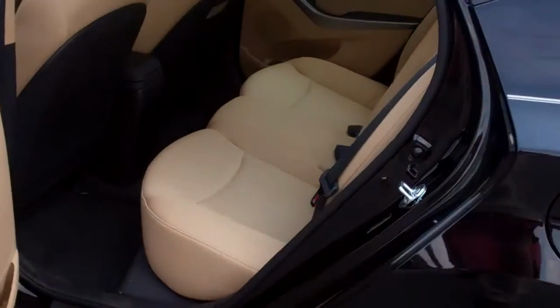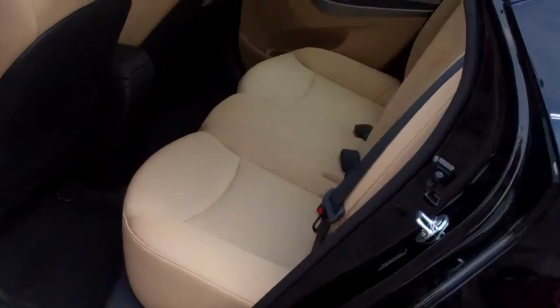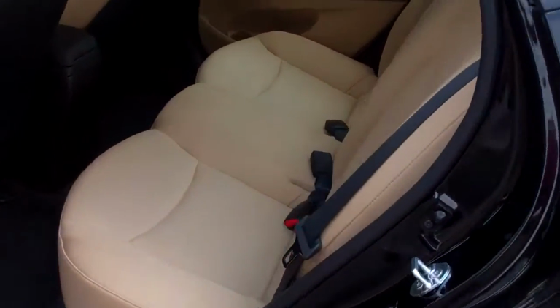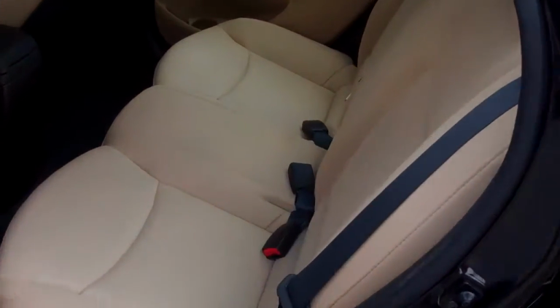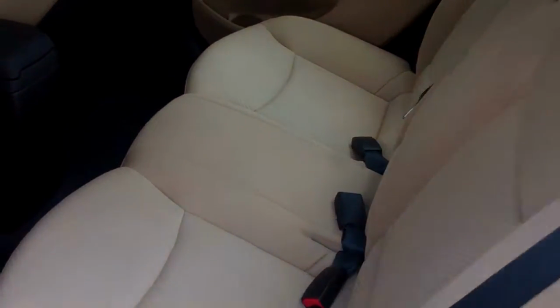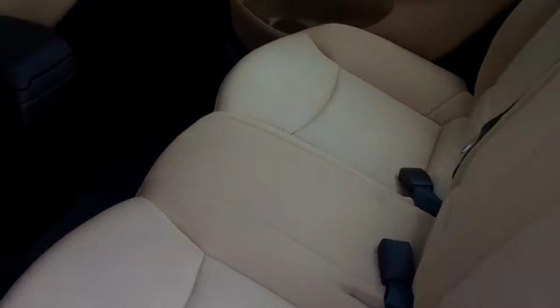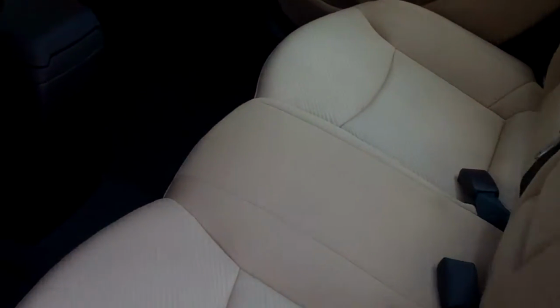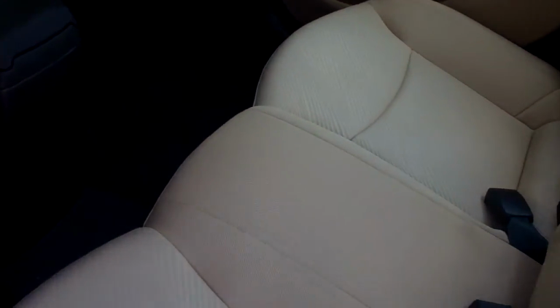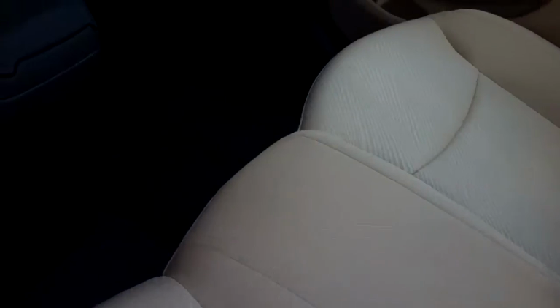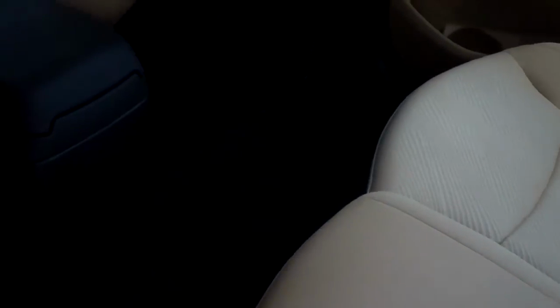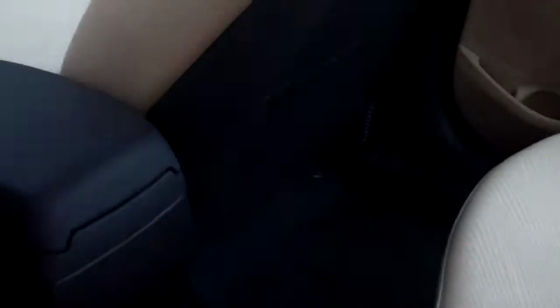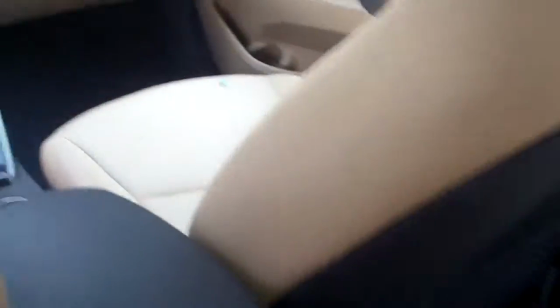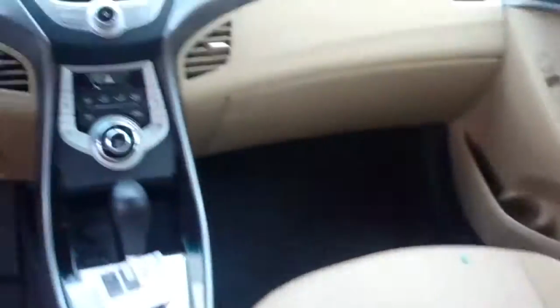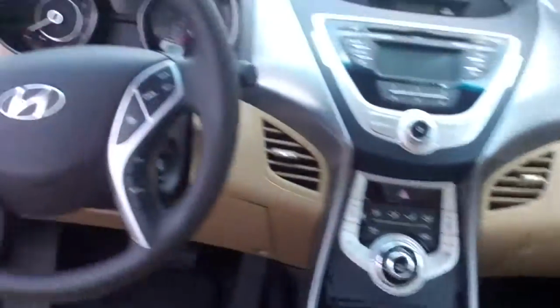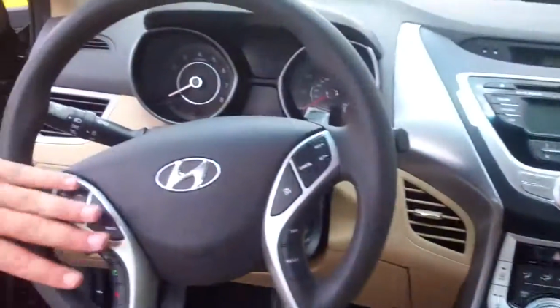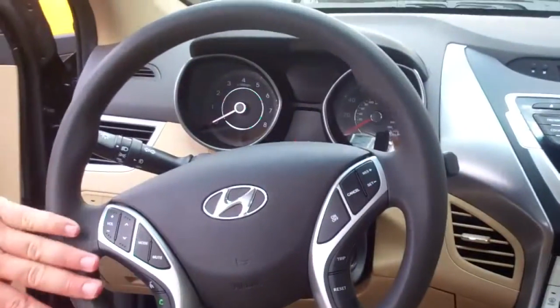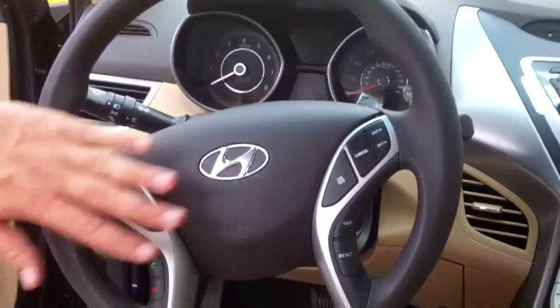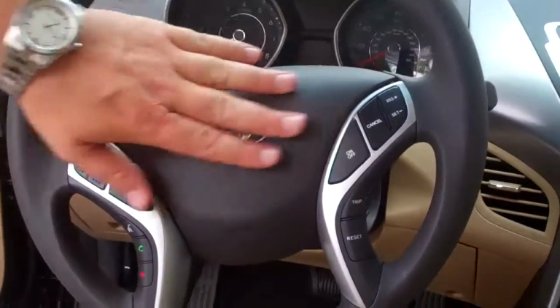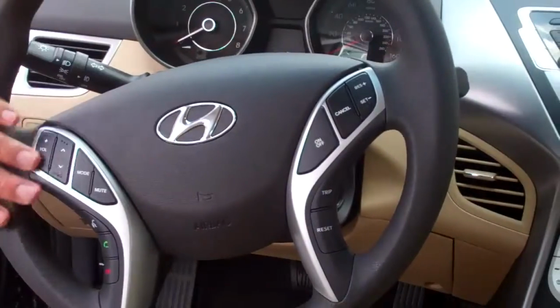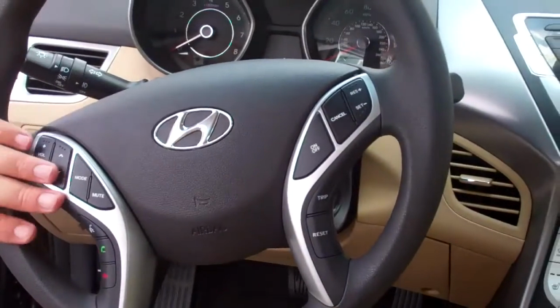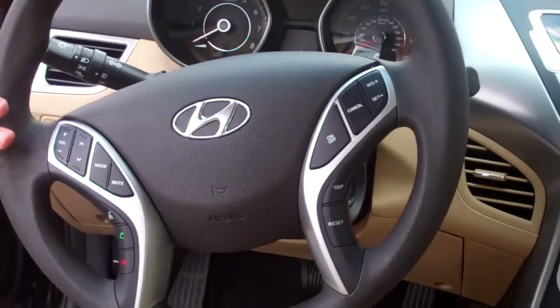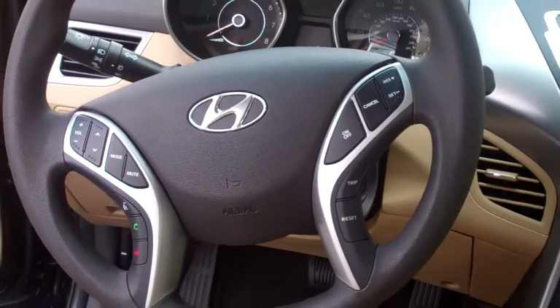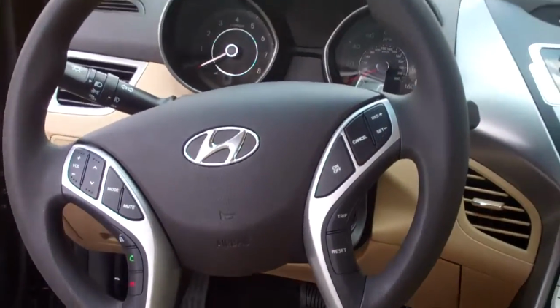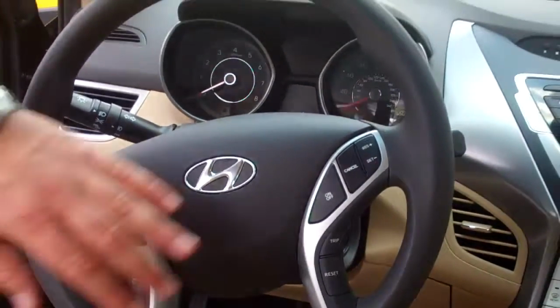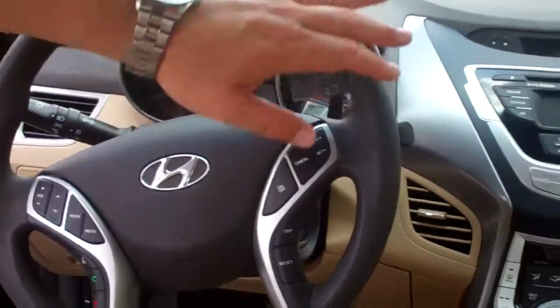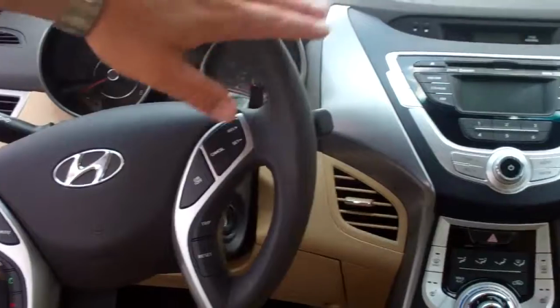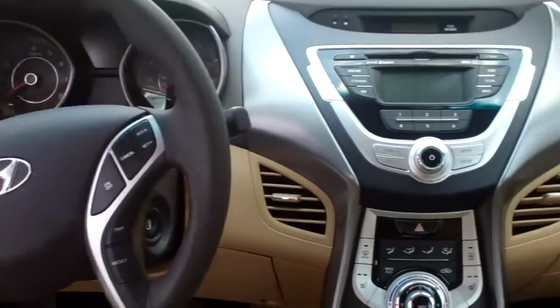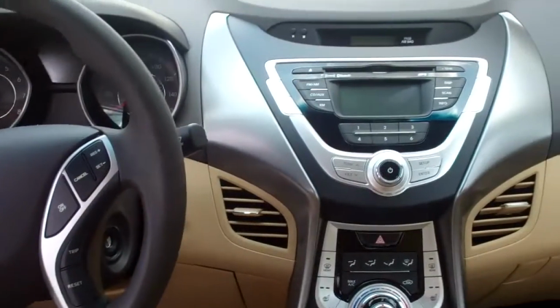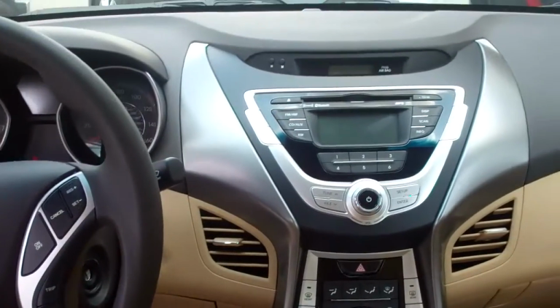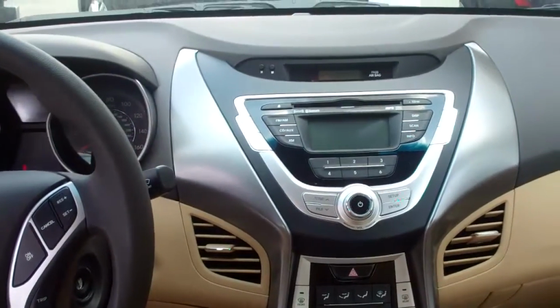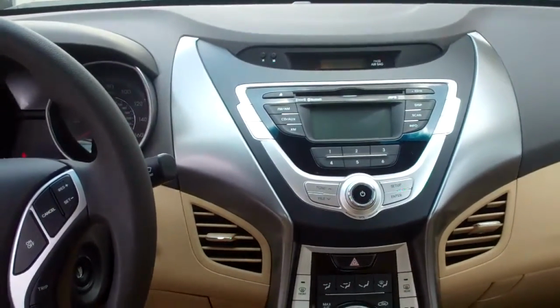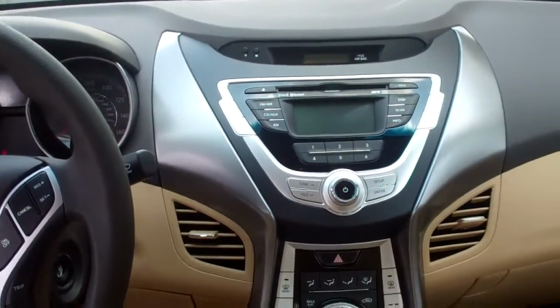Come on around into the interior here. You can see it has all your steering wheel controls with the Bluetooth, cruise control, and radio controls on the steering wheel. It also has the AM, FM, and XM radio.